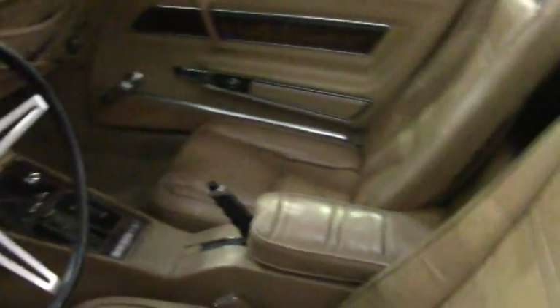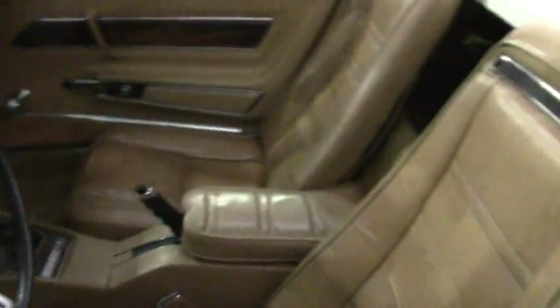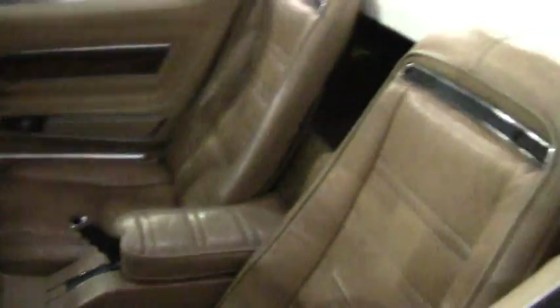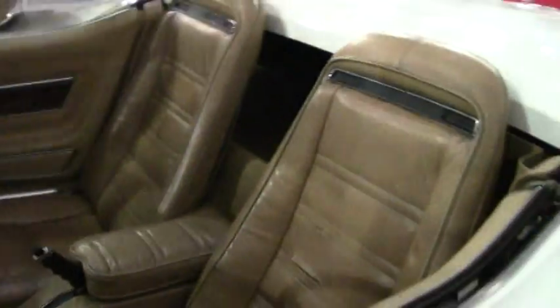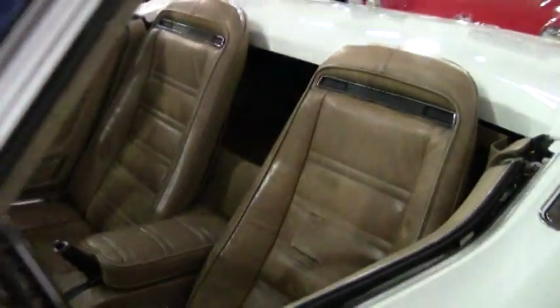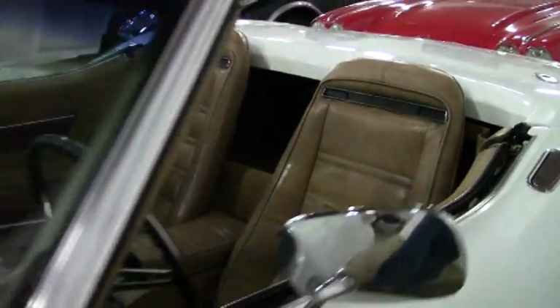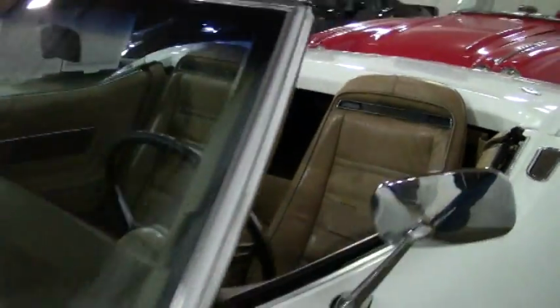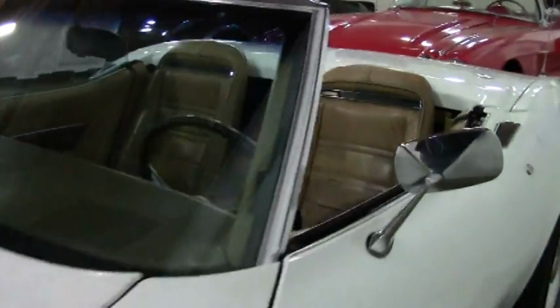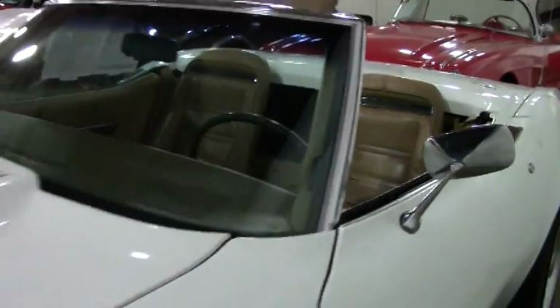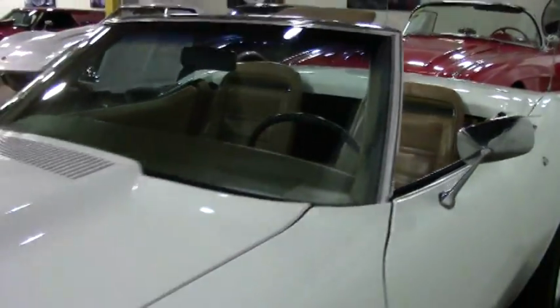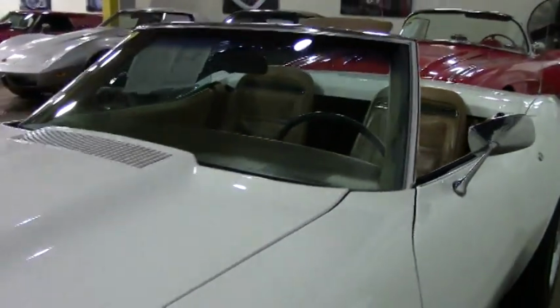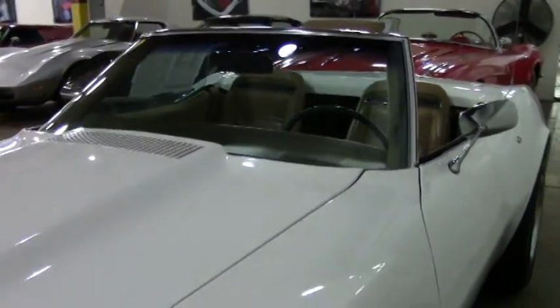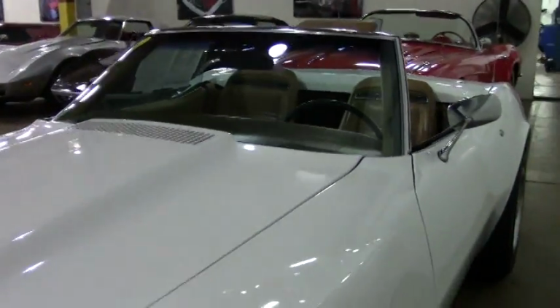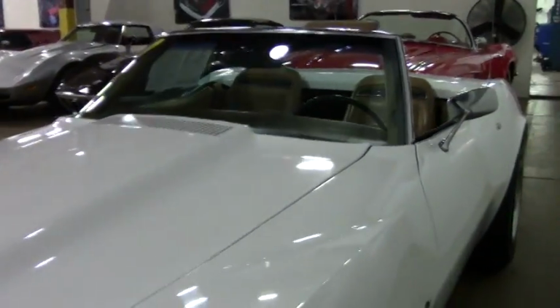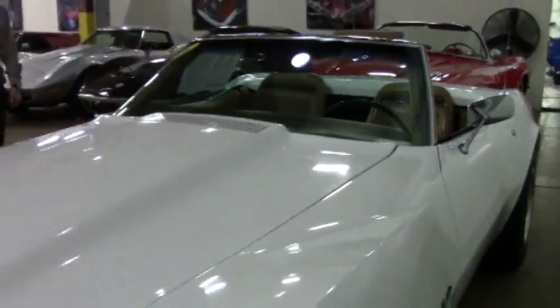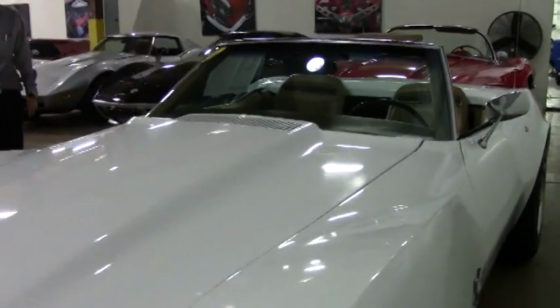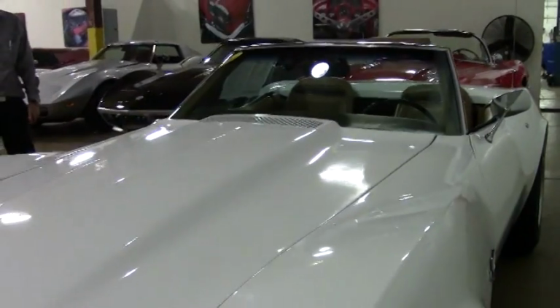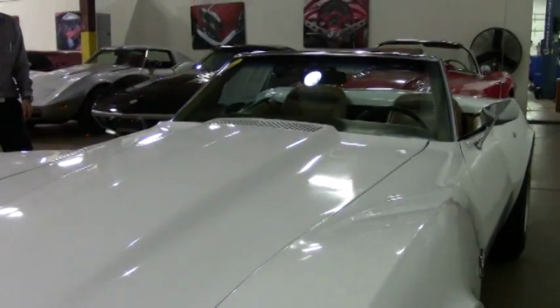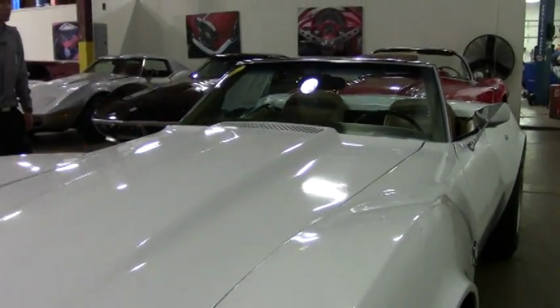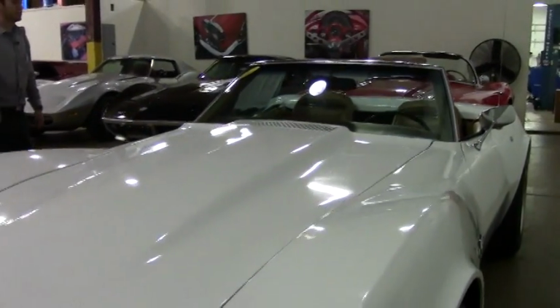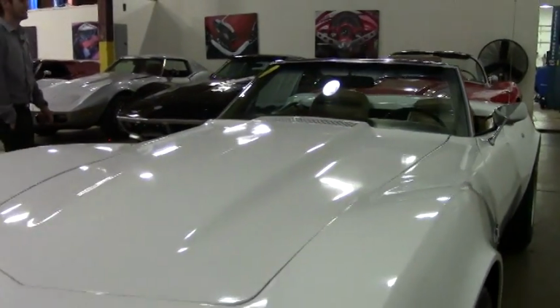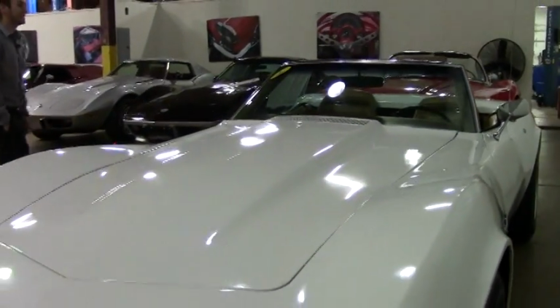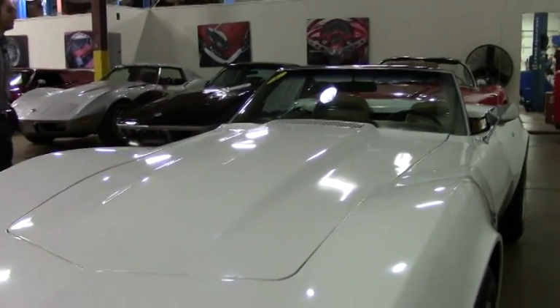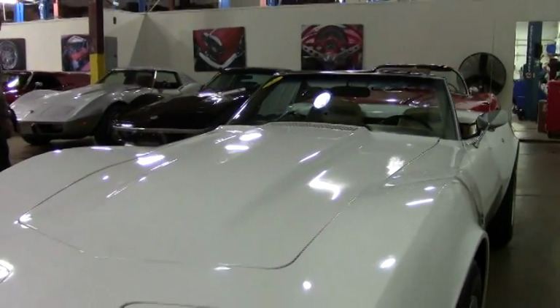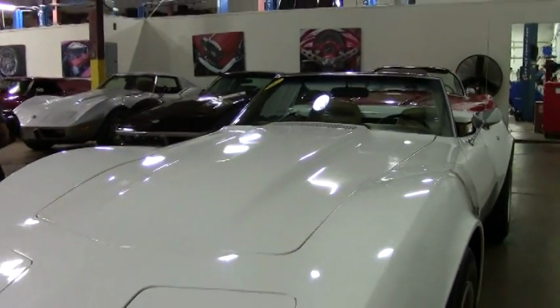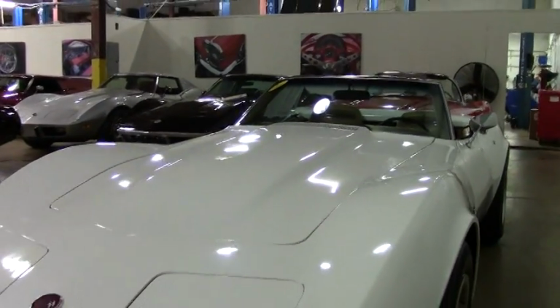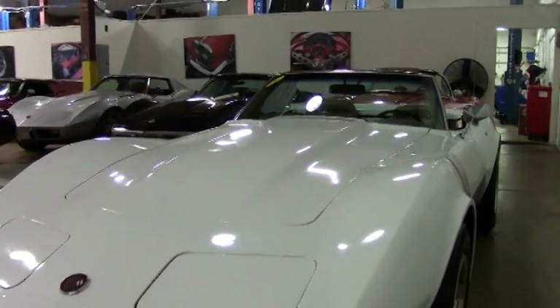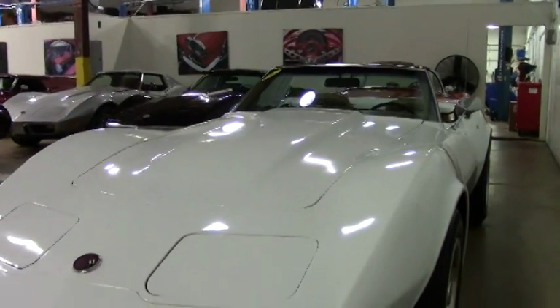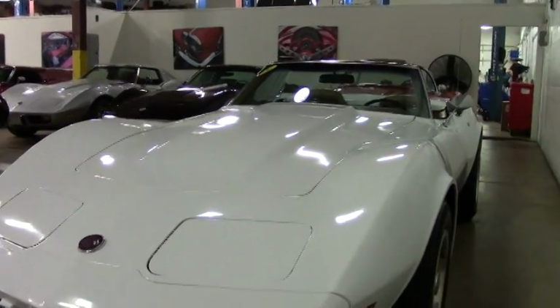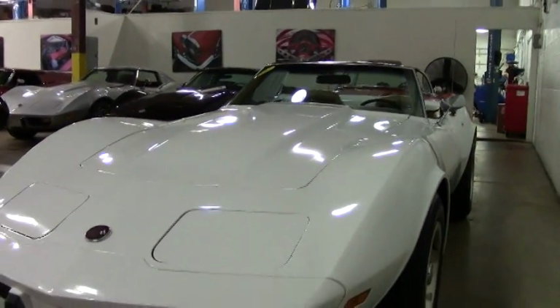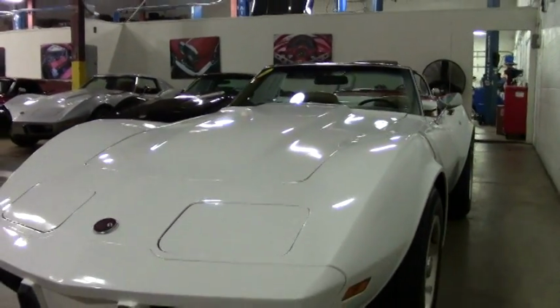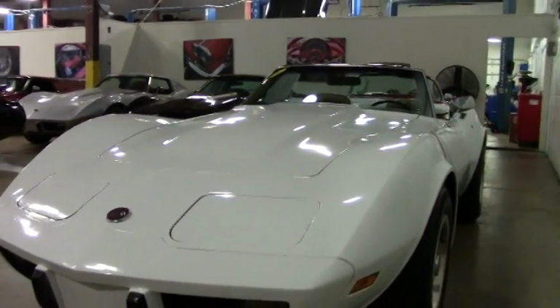Welcome to this edition of Bivet. My name is Jeff Thompson and today we'll be looking at this beautiful 1975 classic white exterior Corvette.